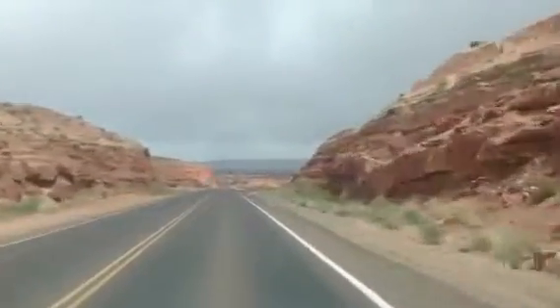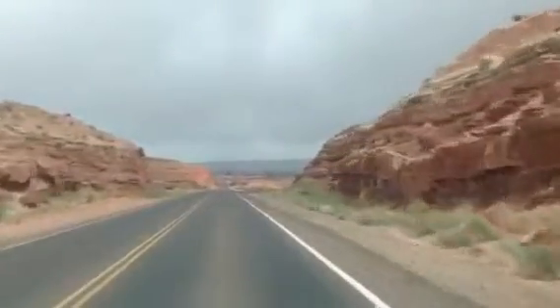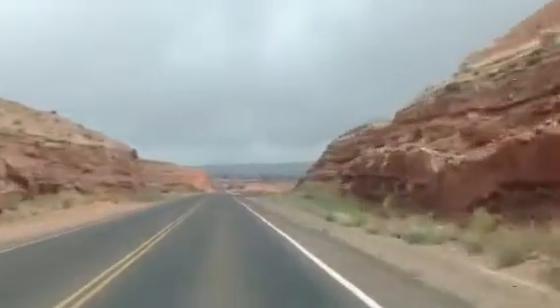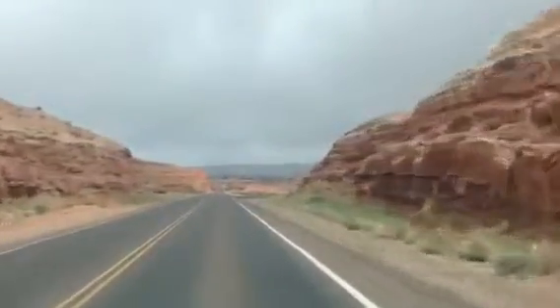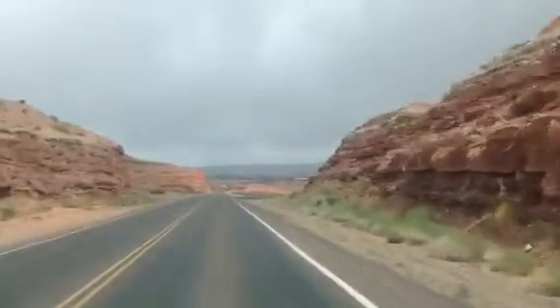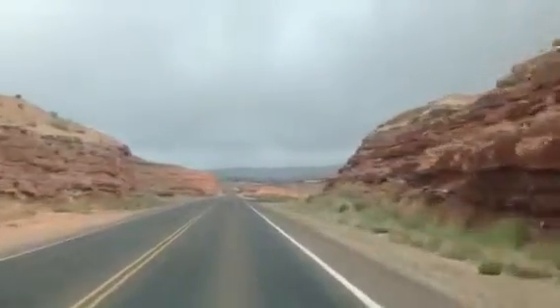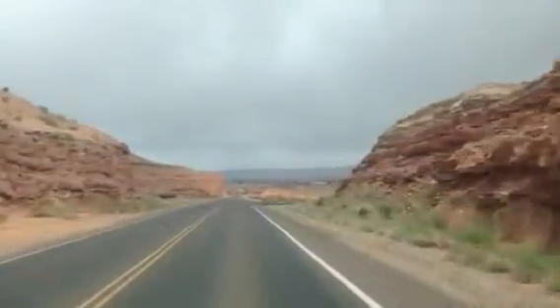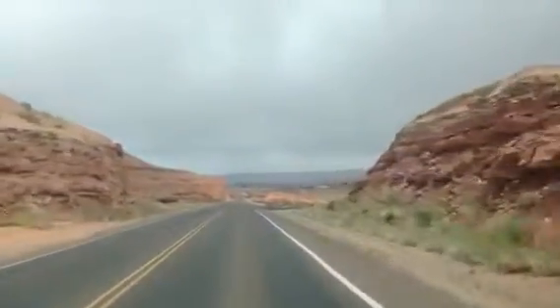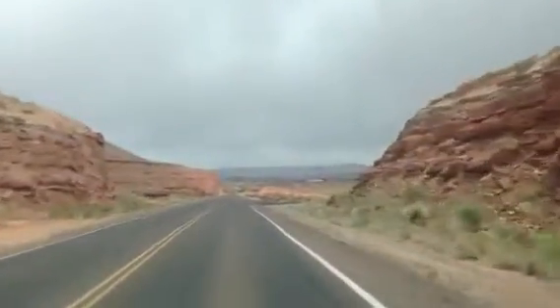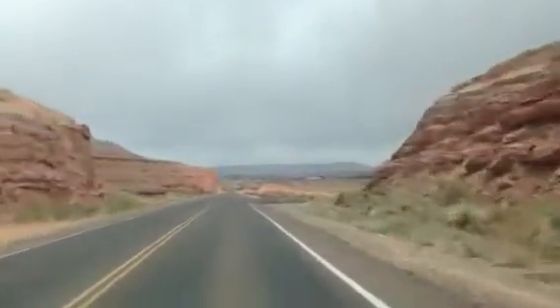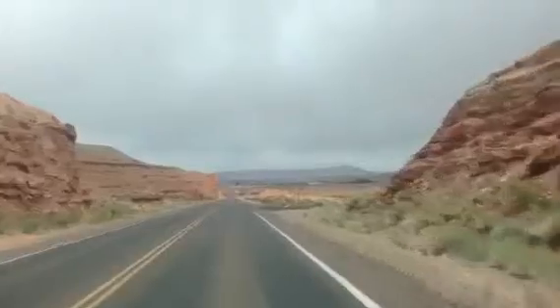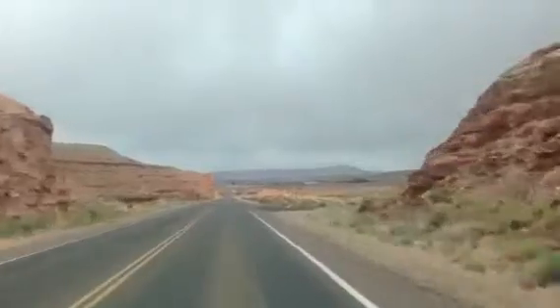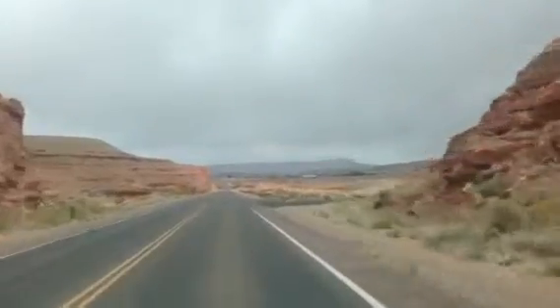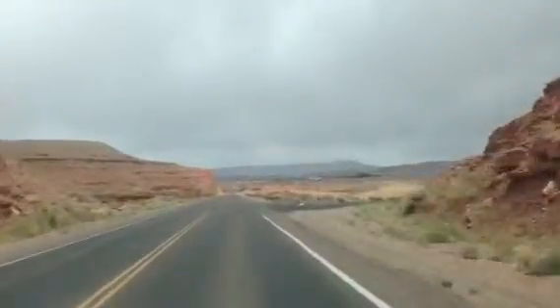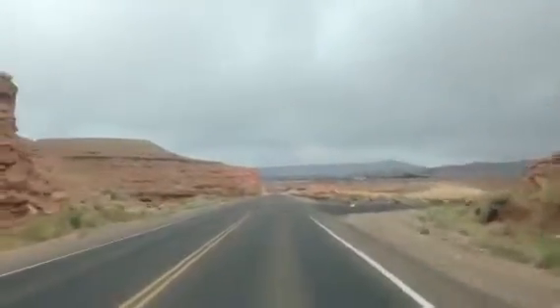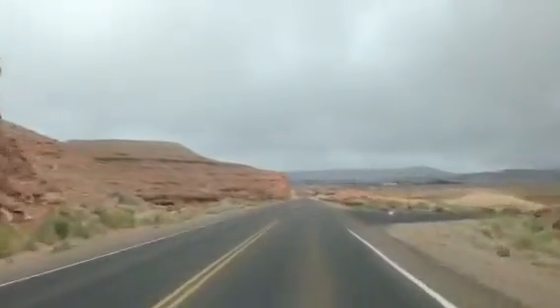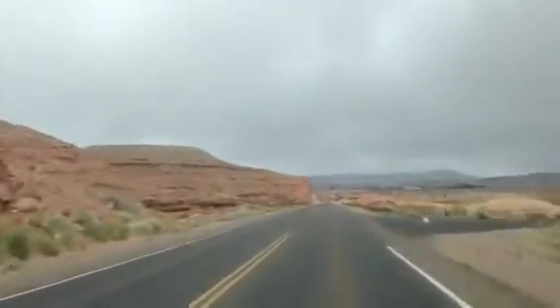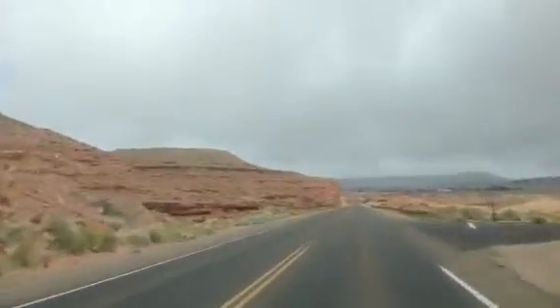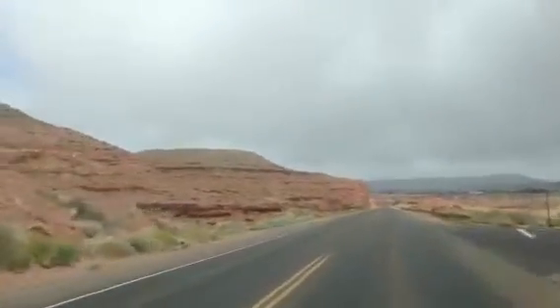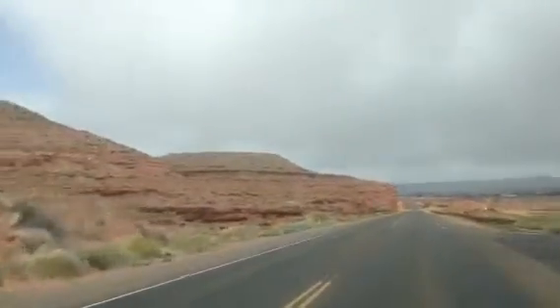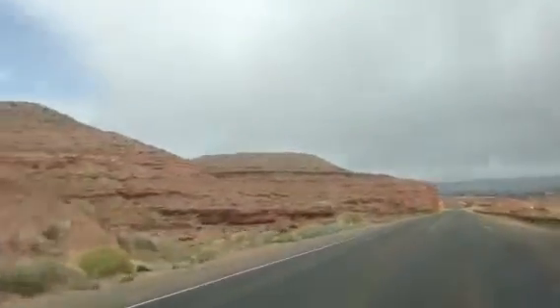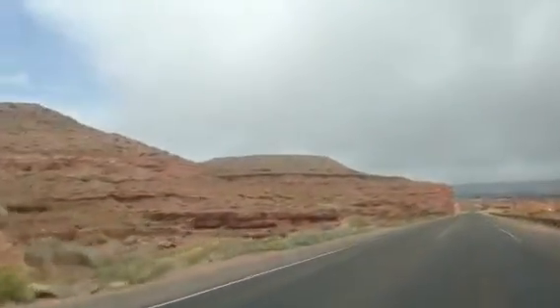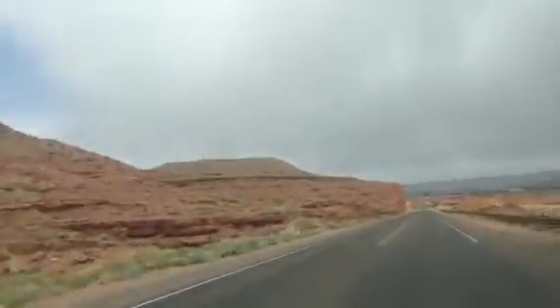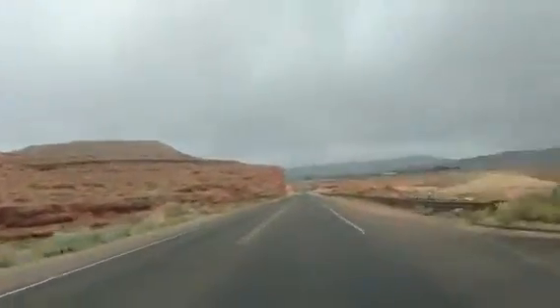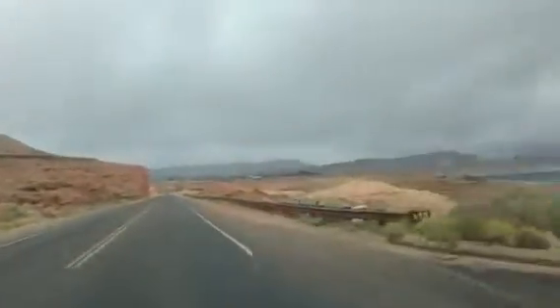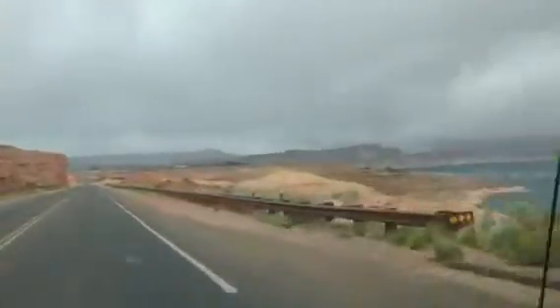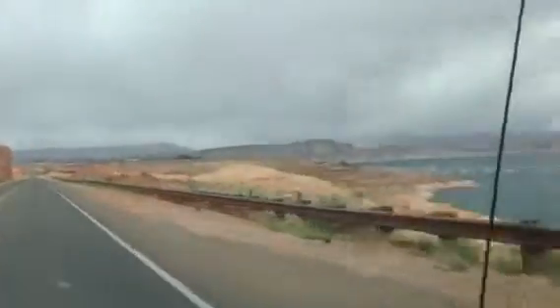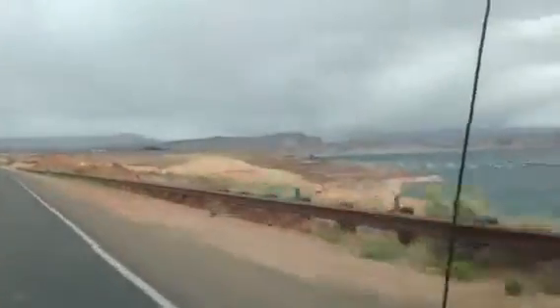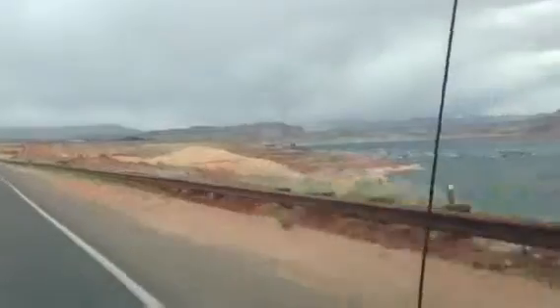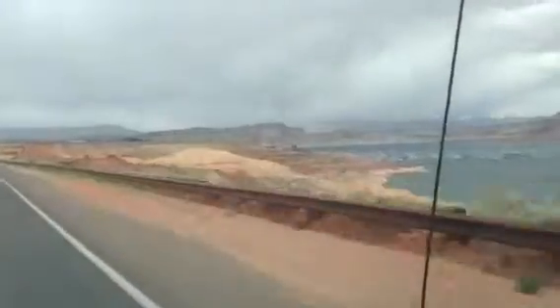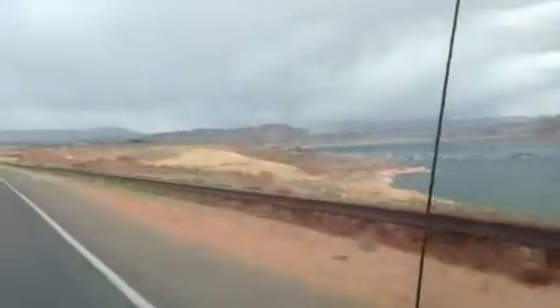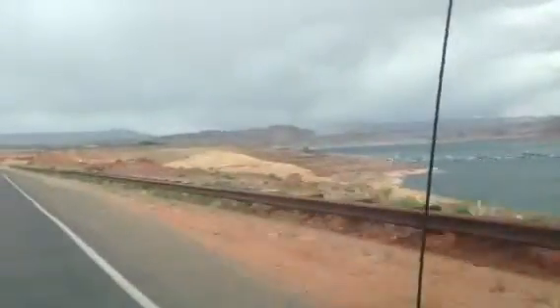As you can see, the drive is very scenic. The red rocks make for great backdrops. There is the marina where we are going.